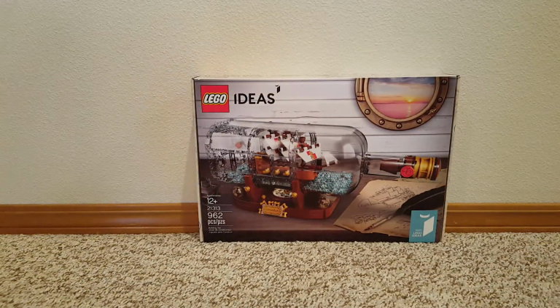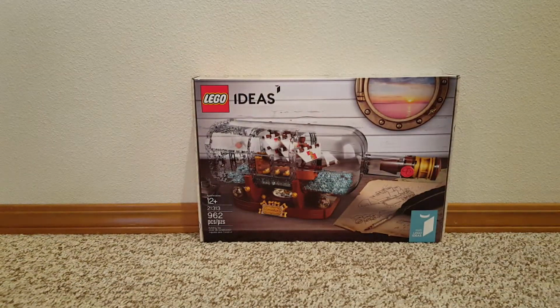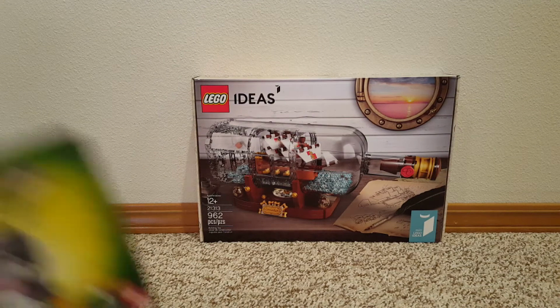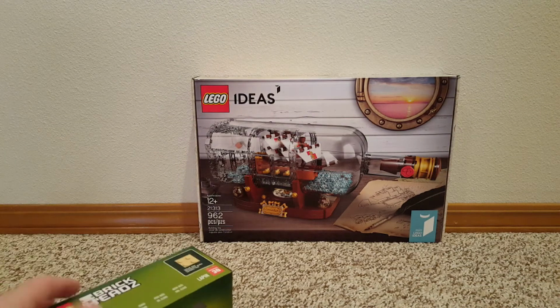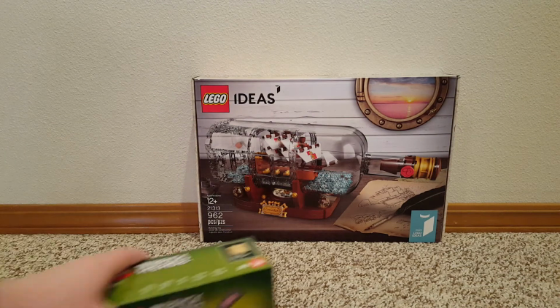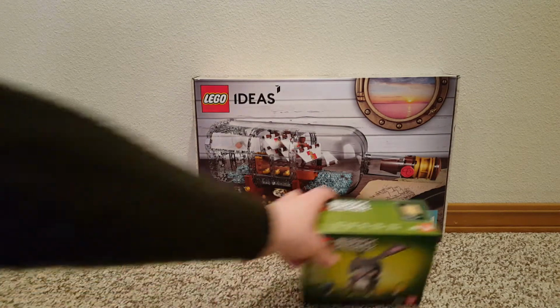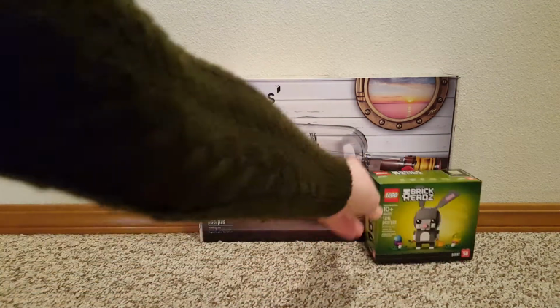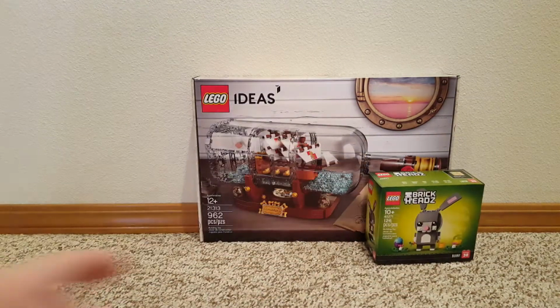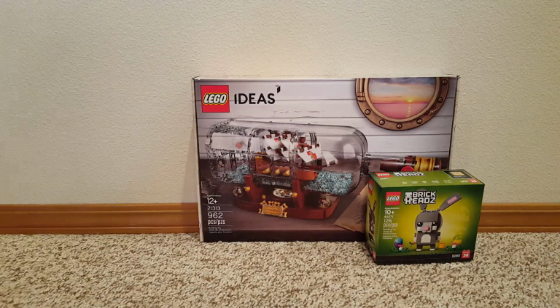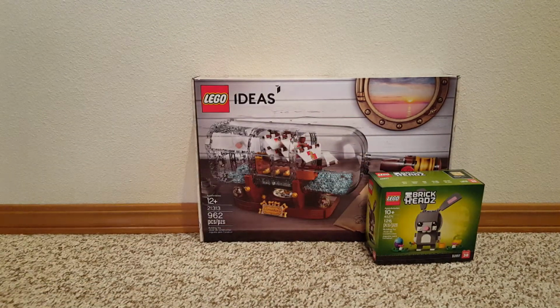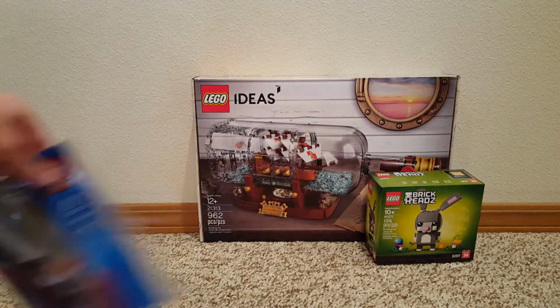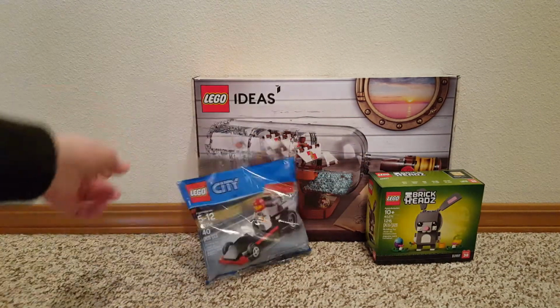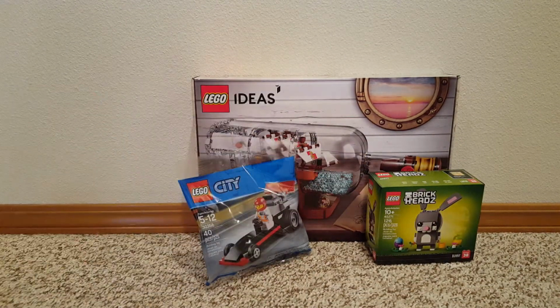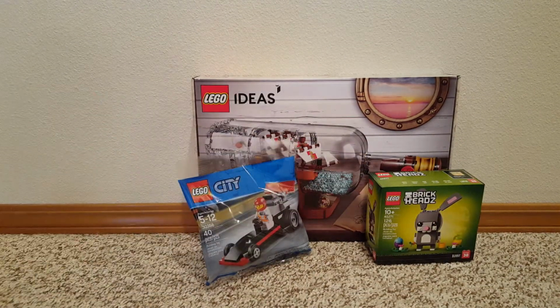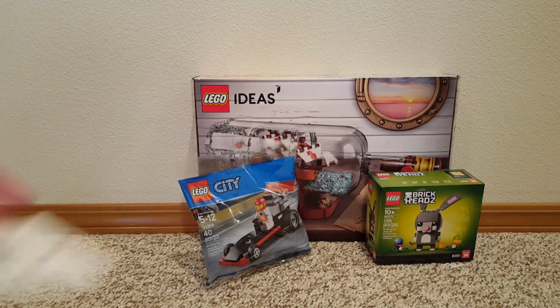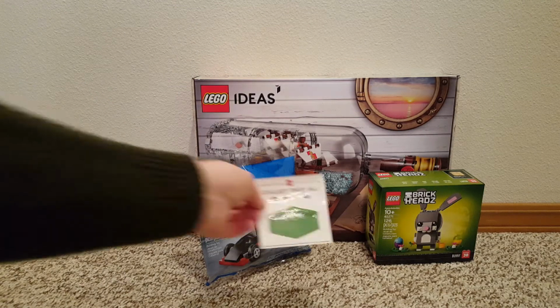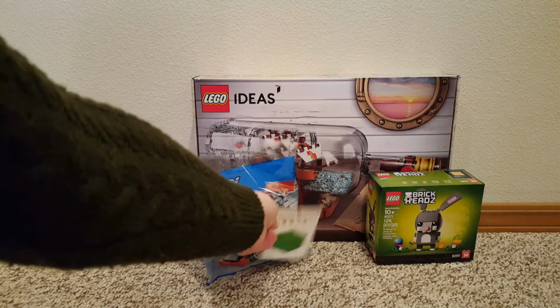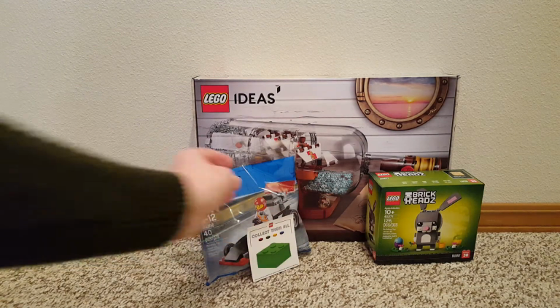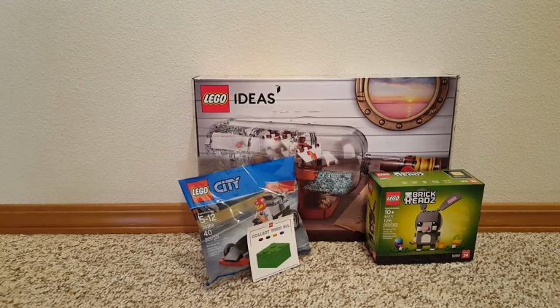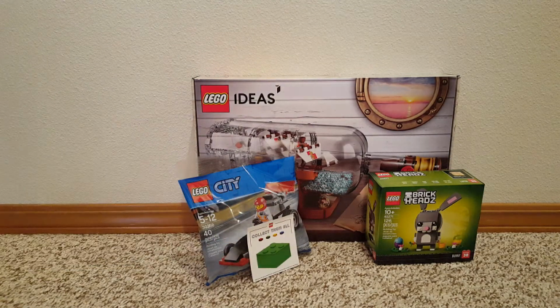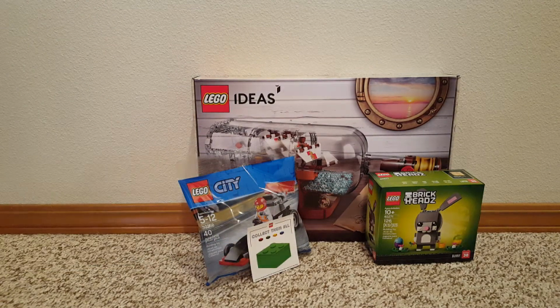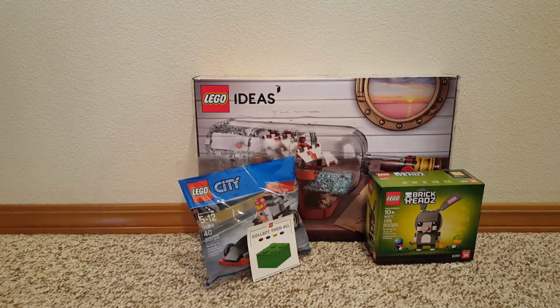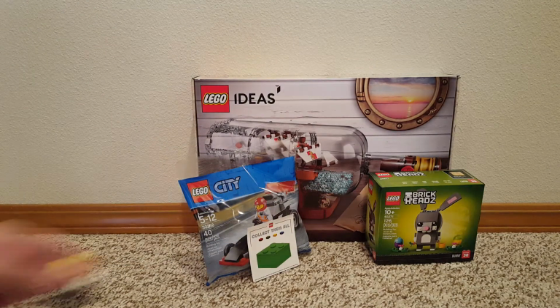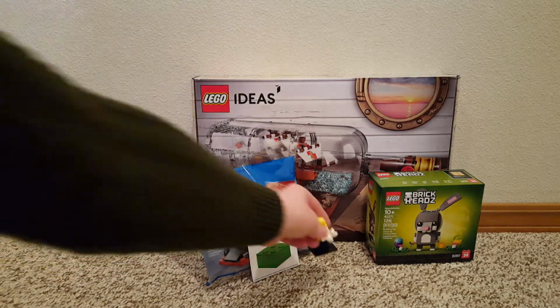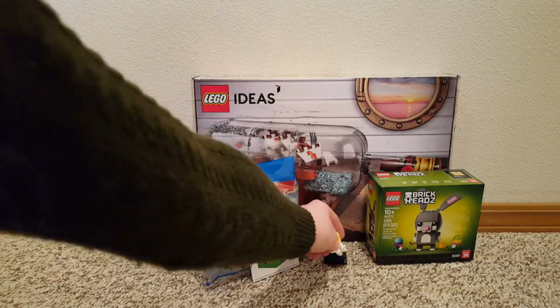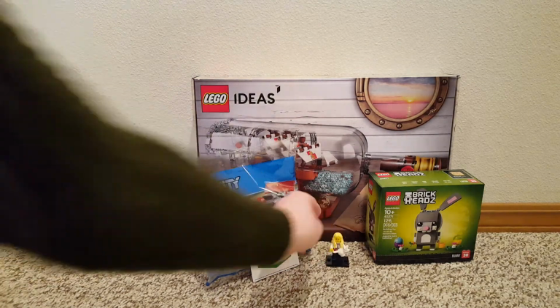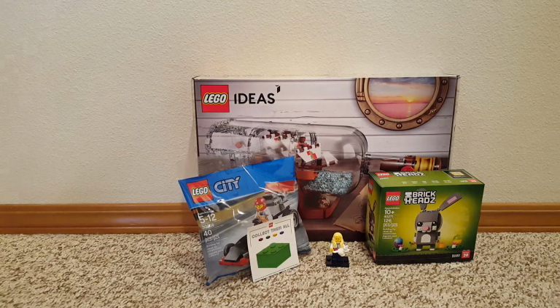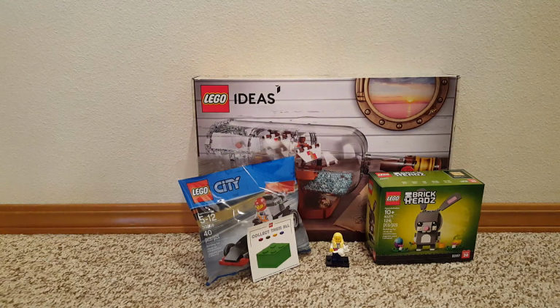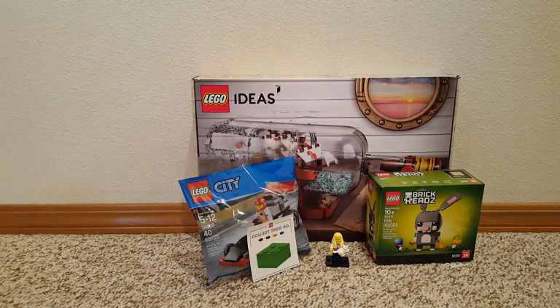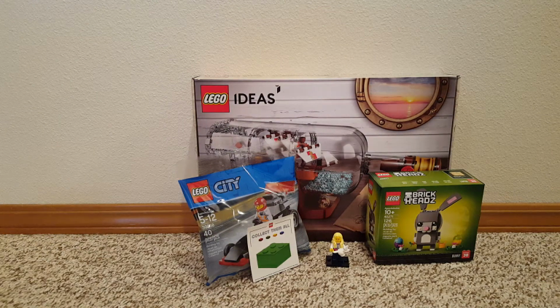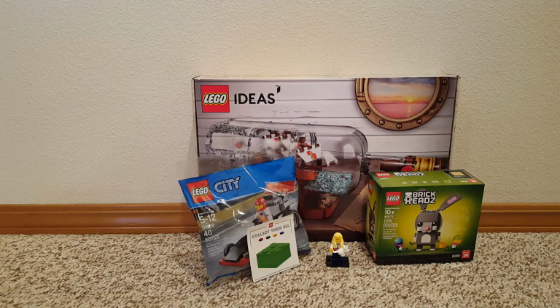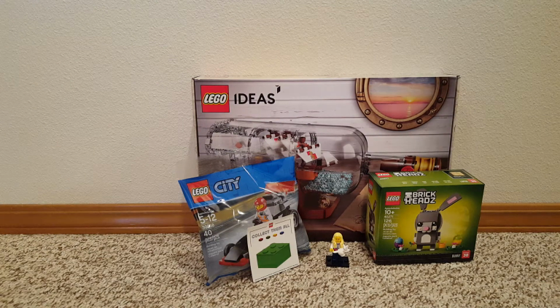Lego Ship in a Bottle, Lego Bunny Brickheads — it's a free set — and a sticker. That is my Lego haul. Thanks for watching!